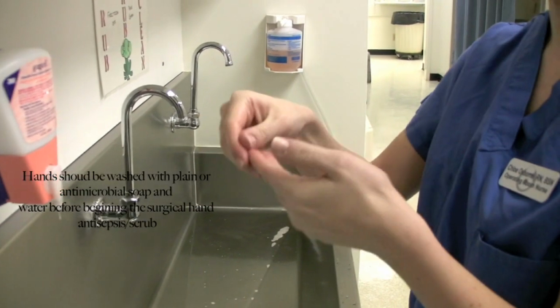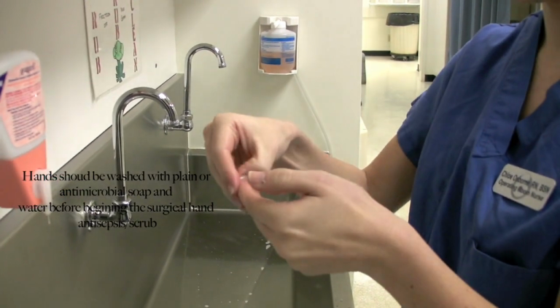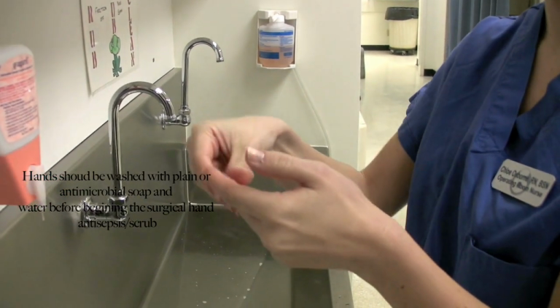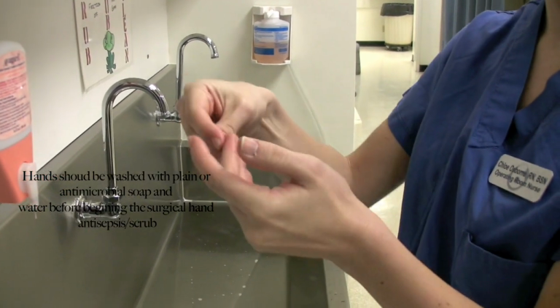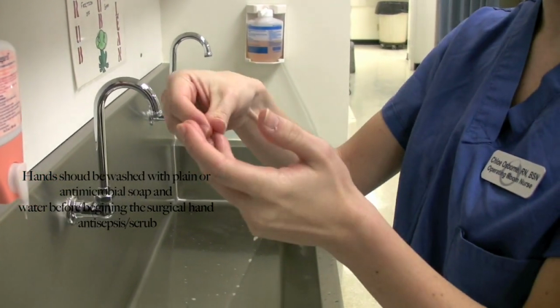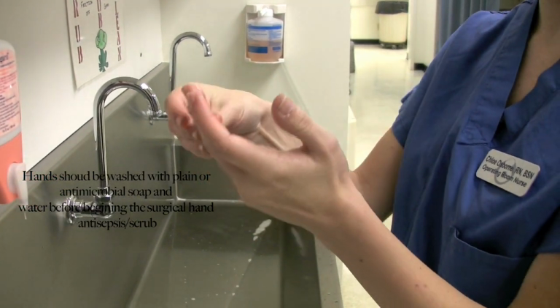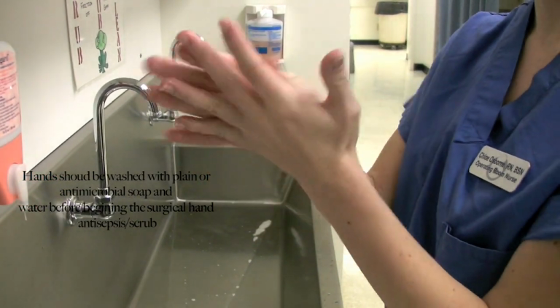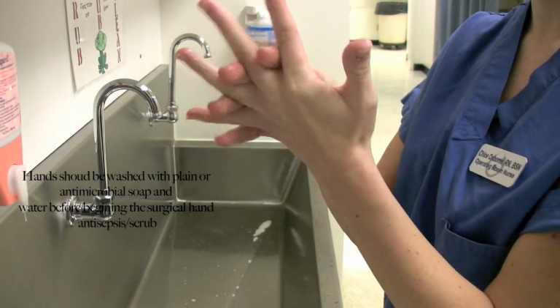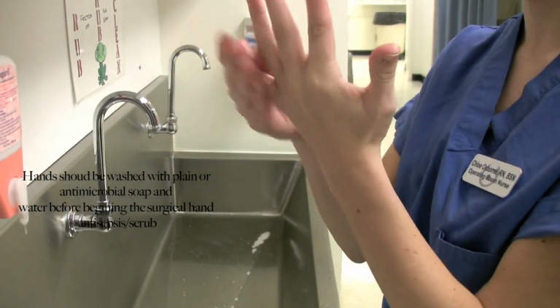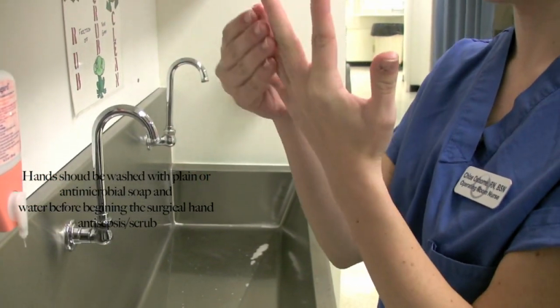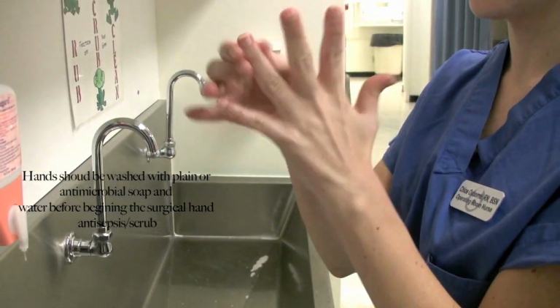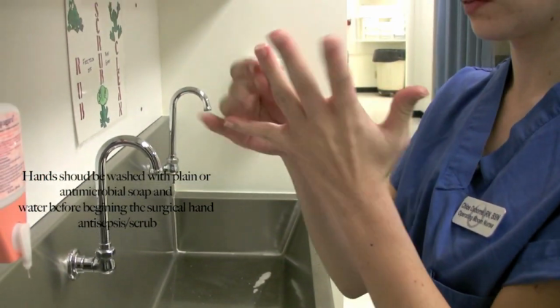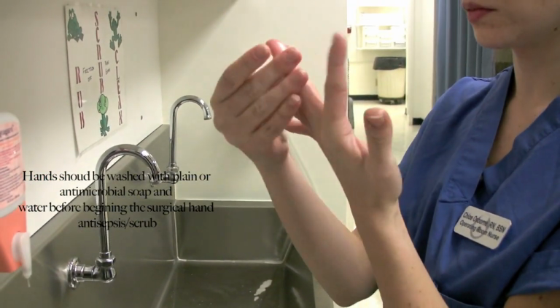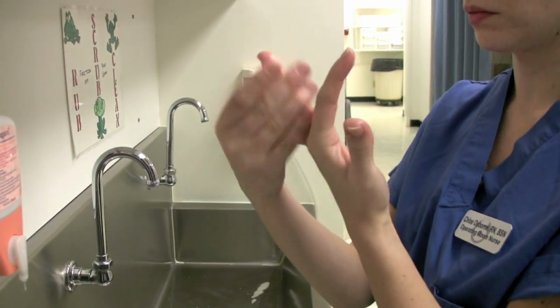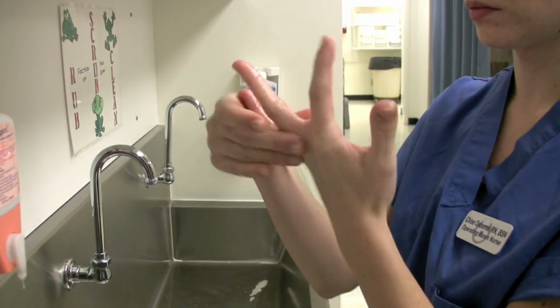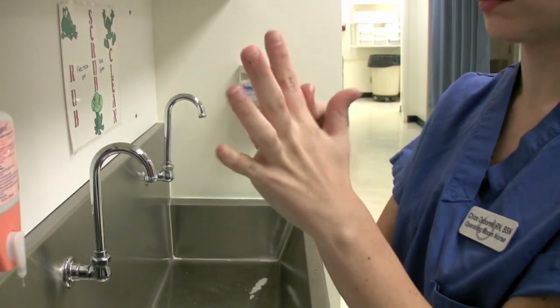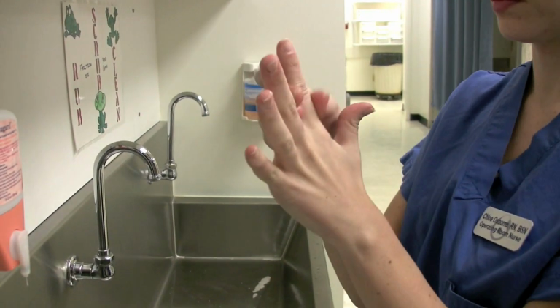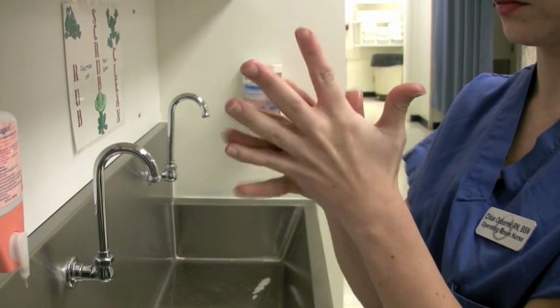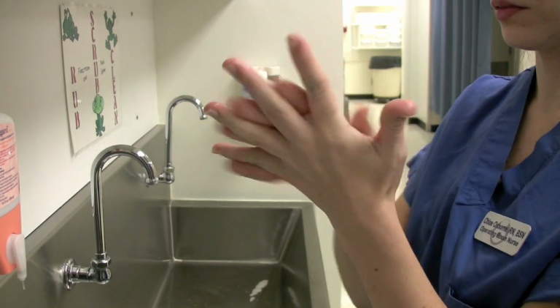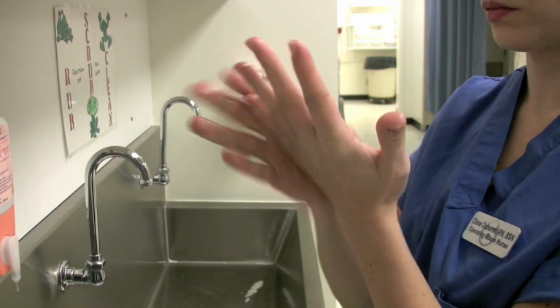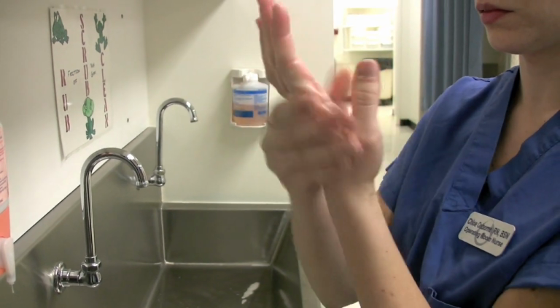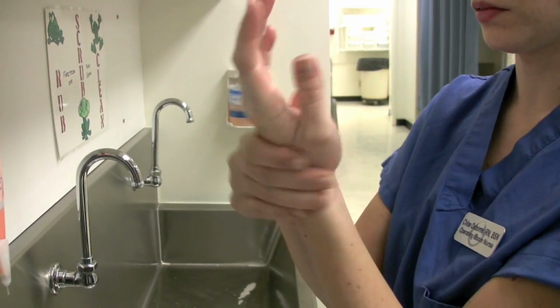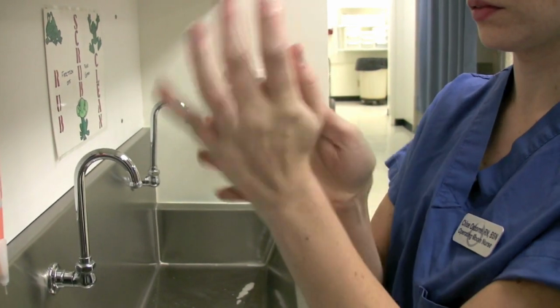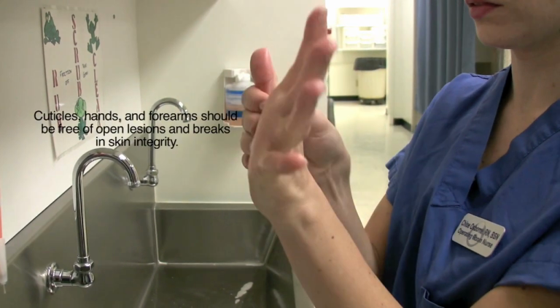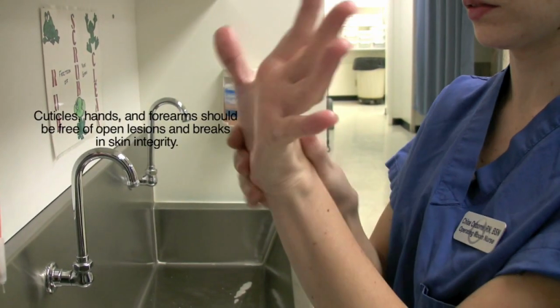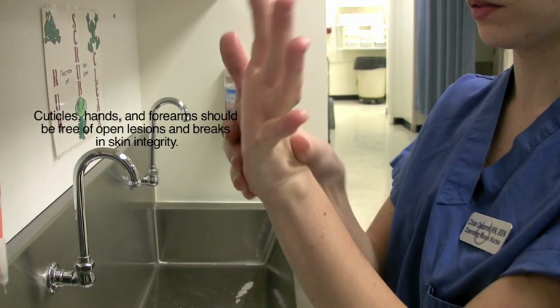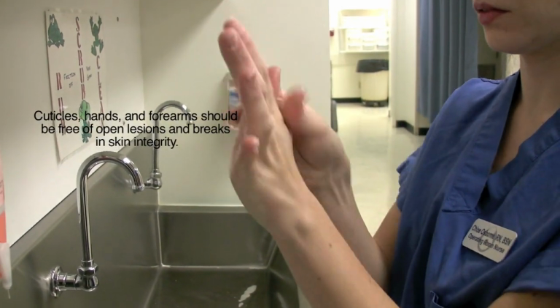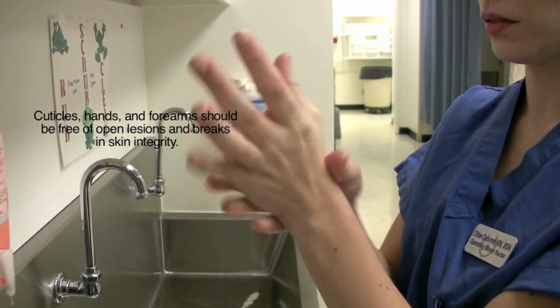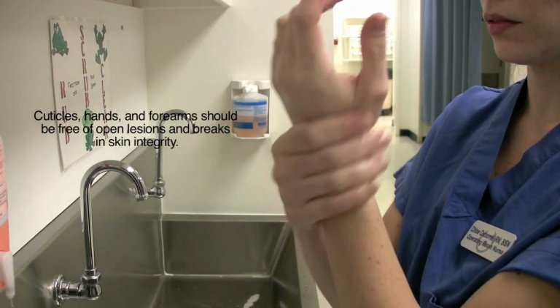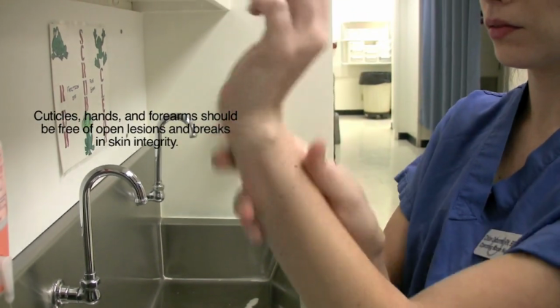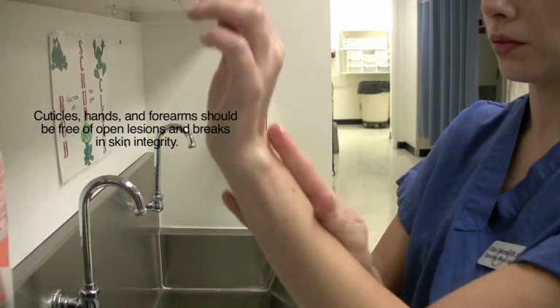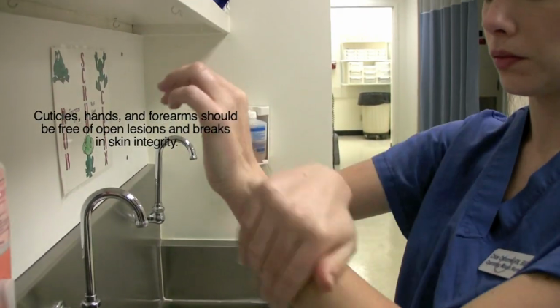An amount of the product should be dispensed into the hand. Once it's dispensed, the opposite hand is used to clean under the fingernails and around each finger very carefully.